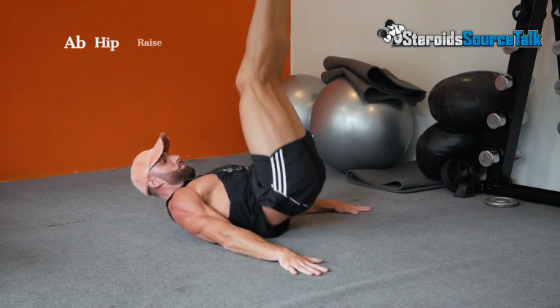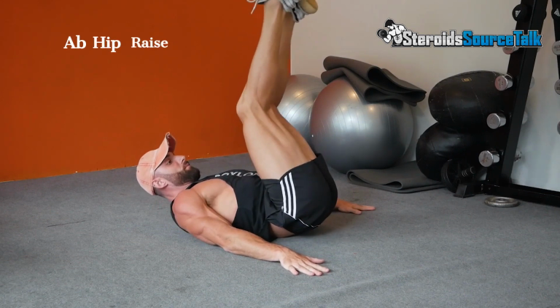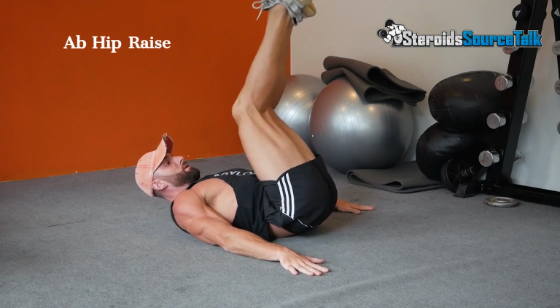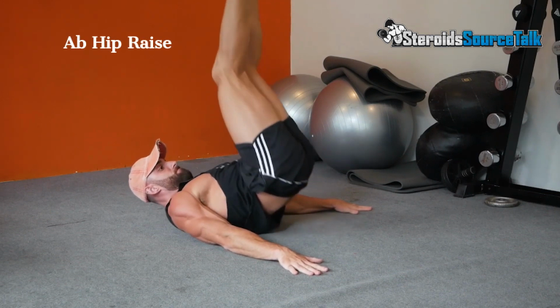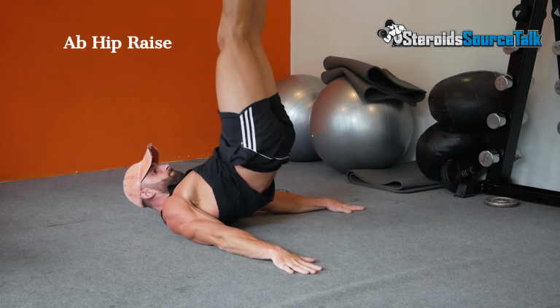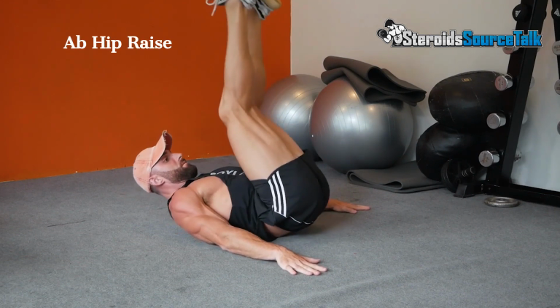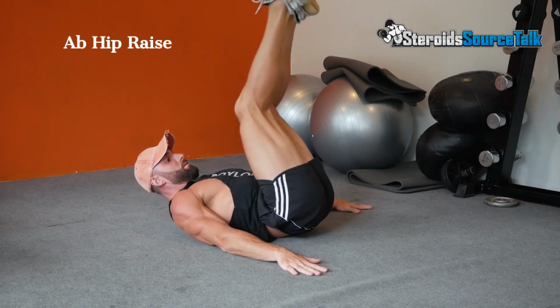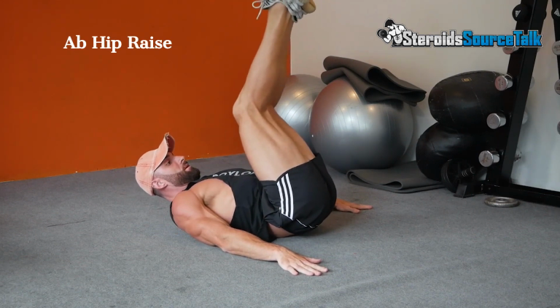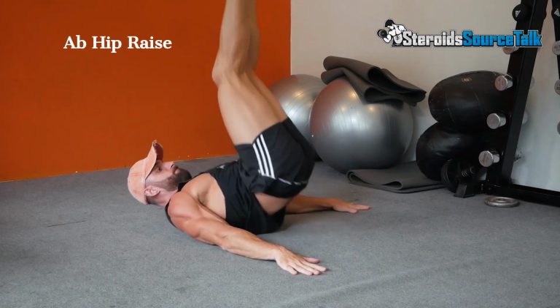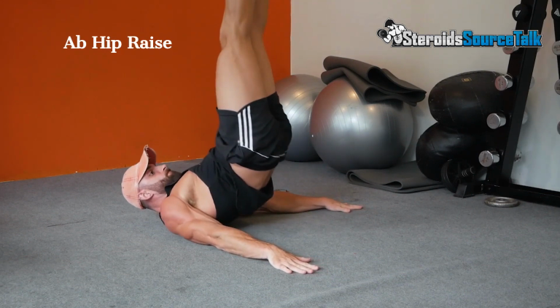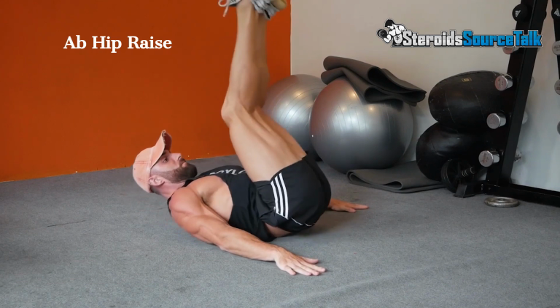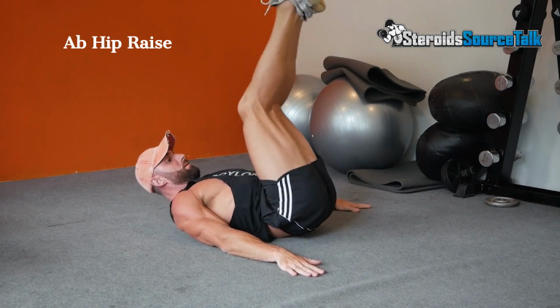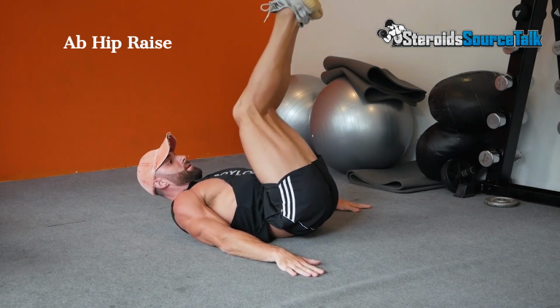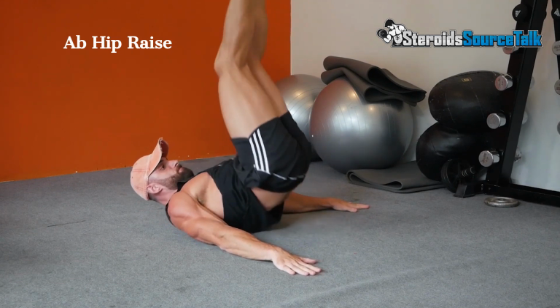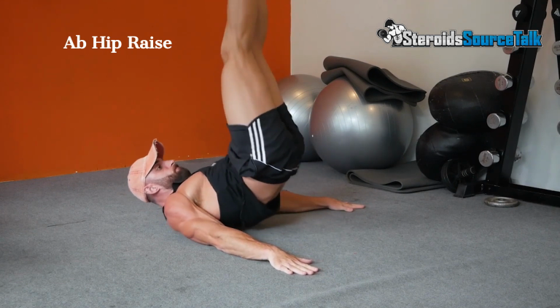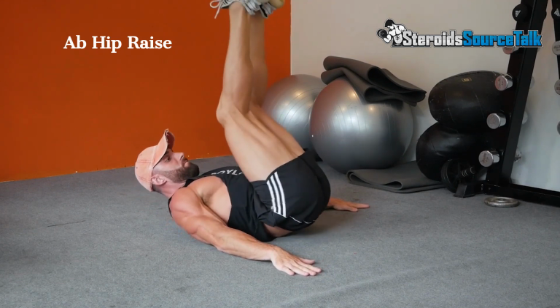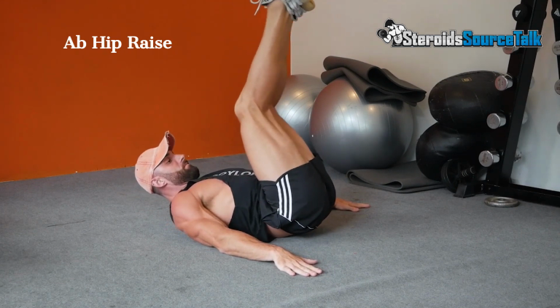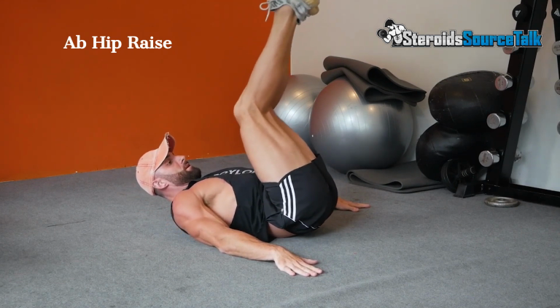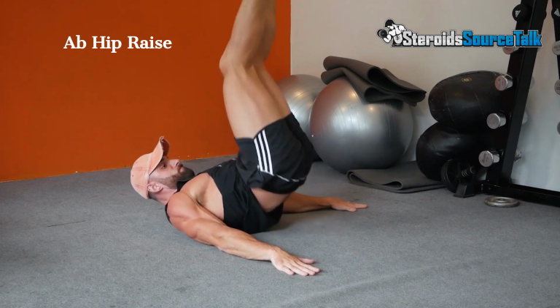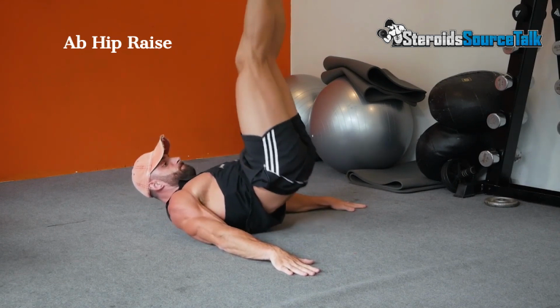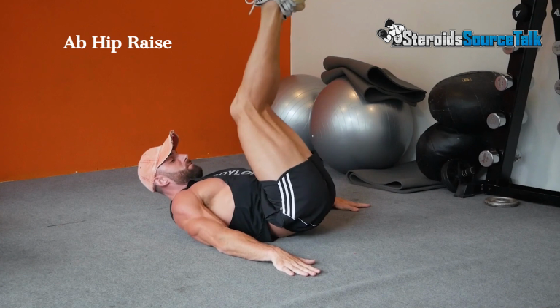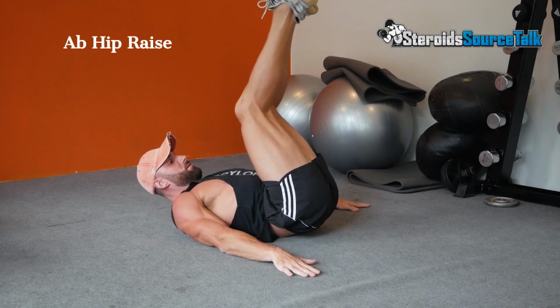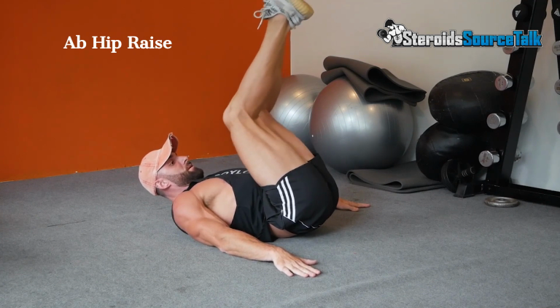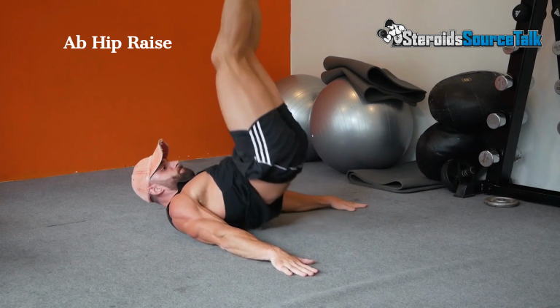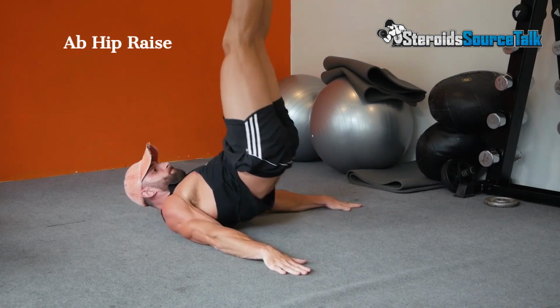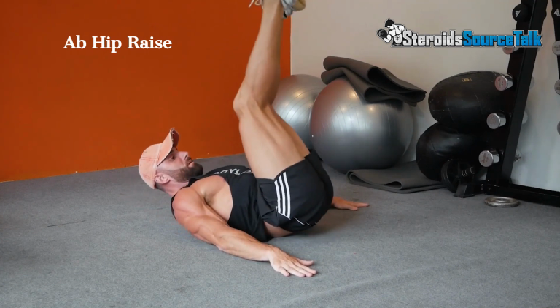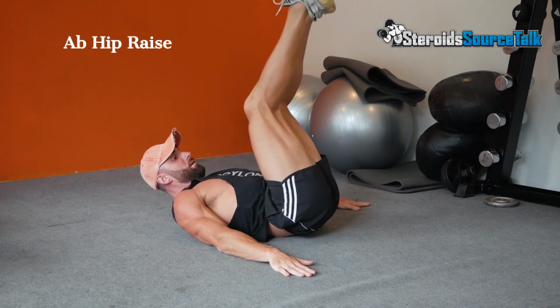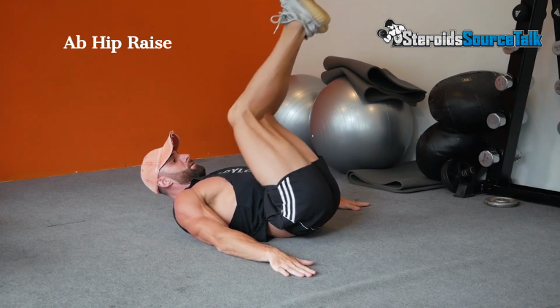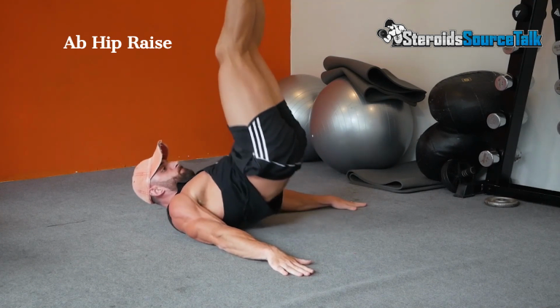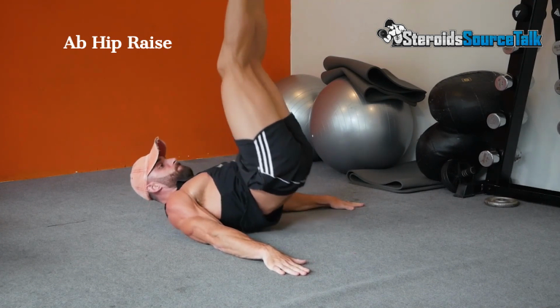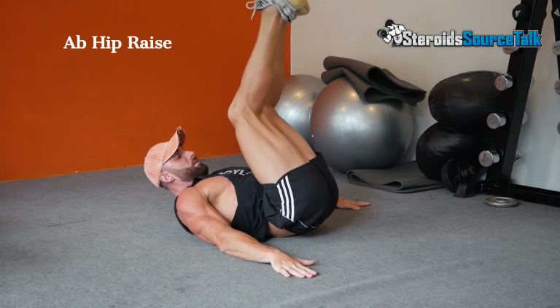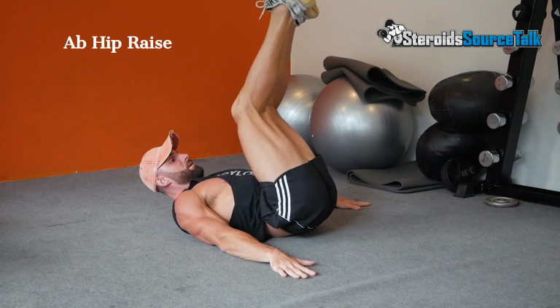Lay on the floor with your hands next to your sides for stability. Raise your legs to 90 degrees, crunch your abs and lift your butt straight up in a sudden motion towards the ceiling. Lower yourself in a controlled manner back to the ground and repeat for the desired number of reps.